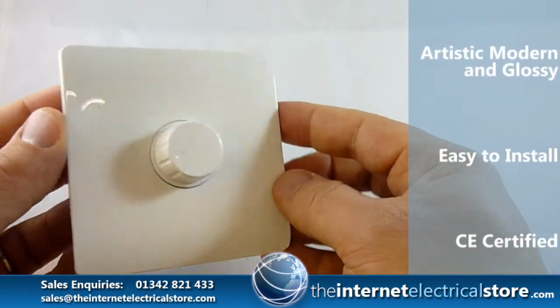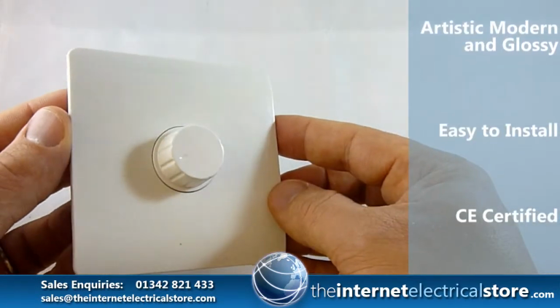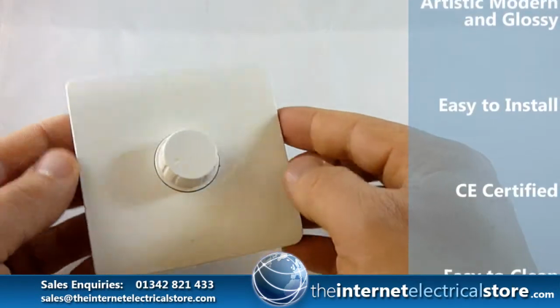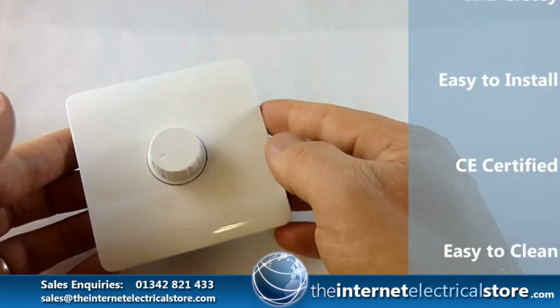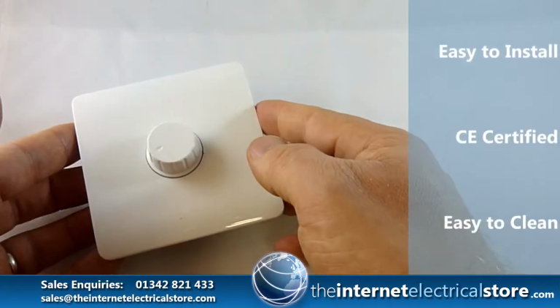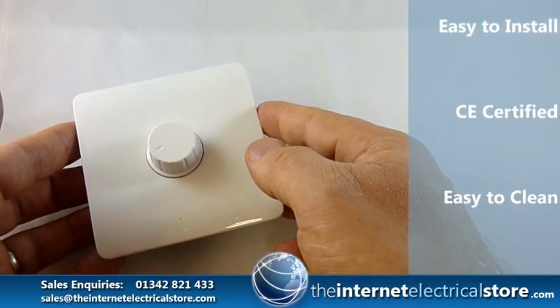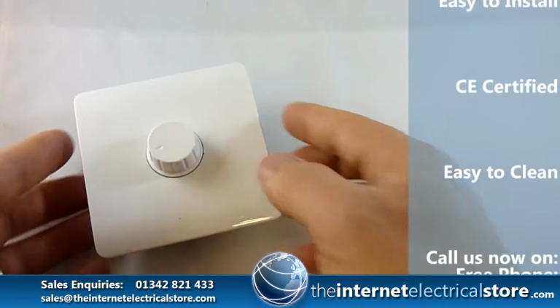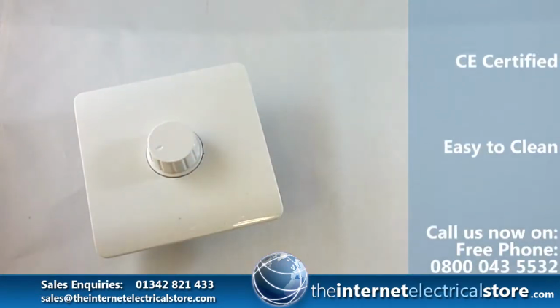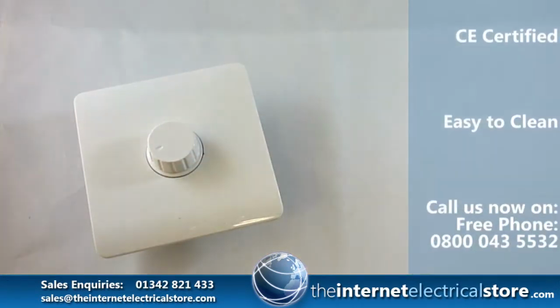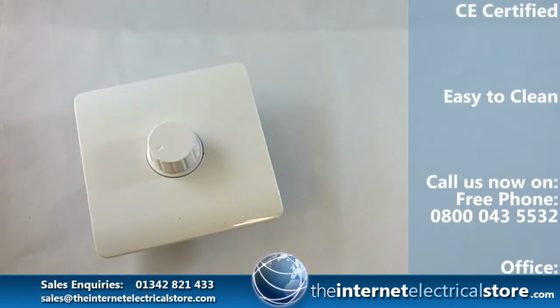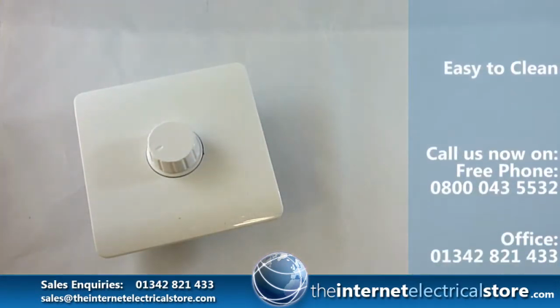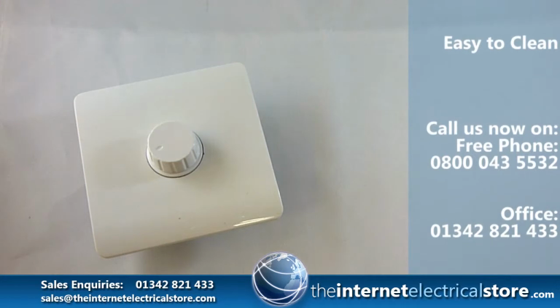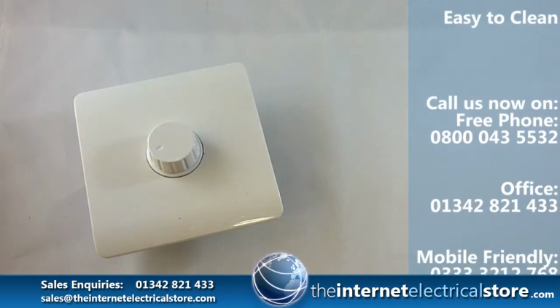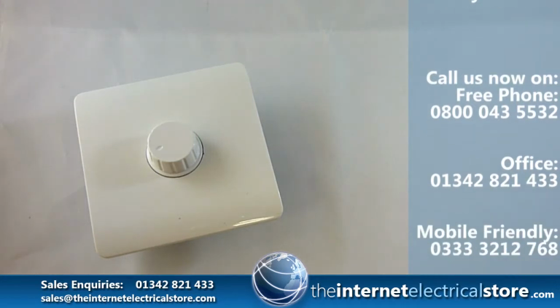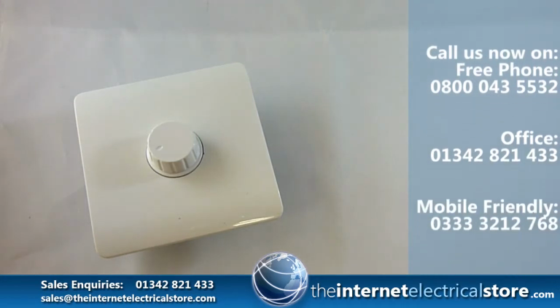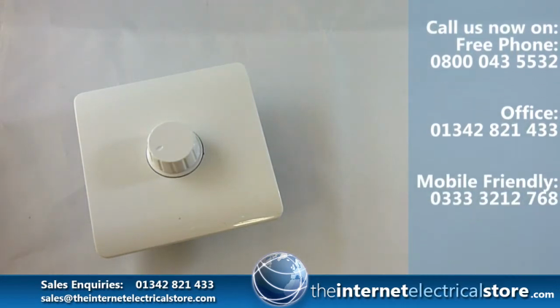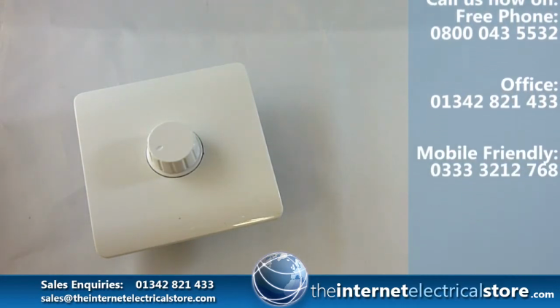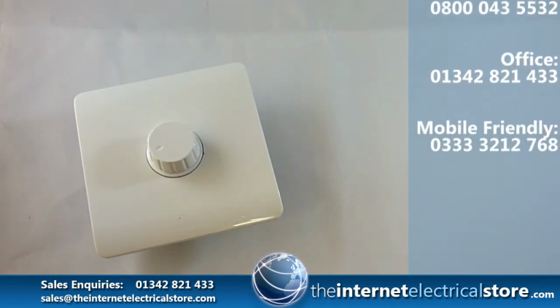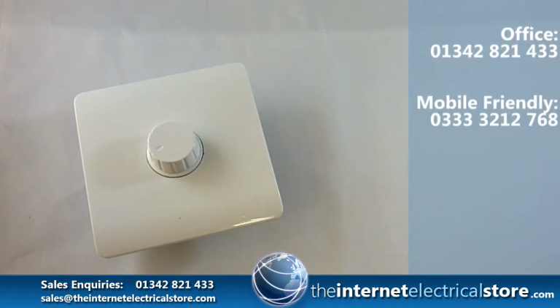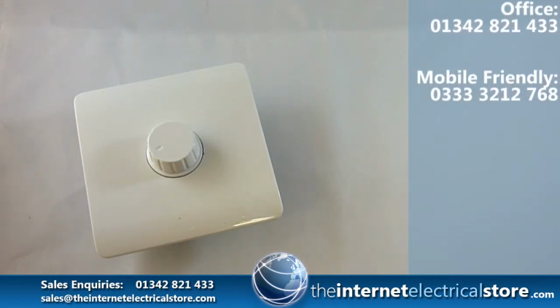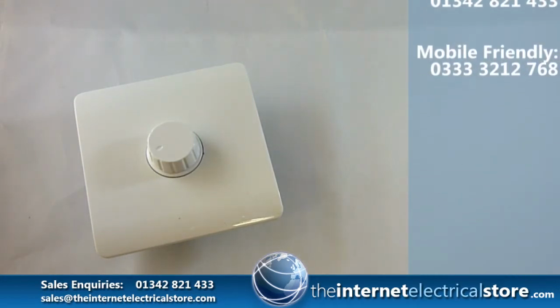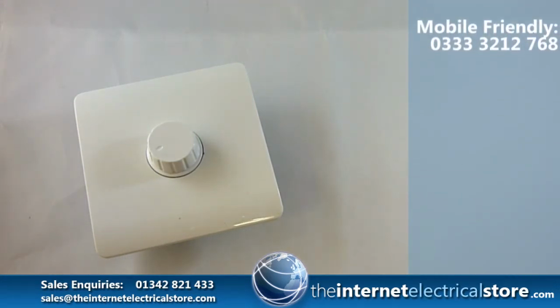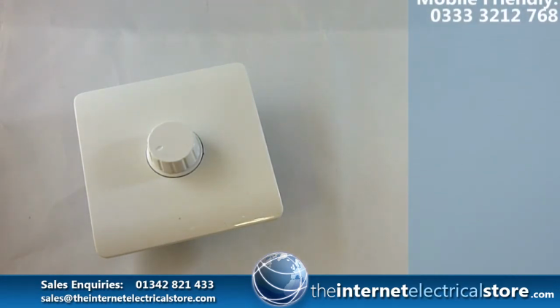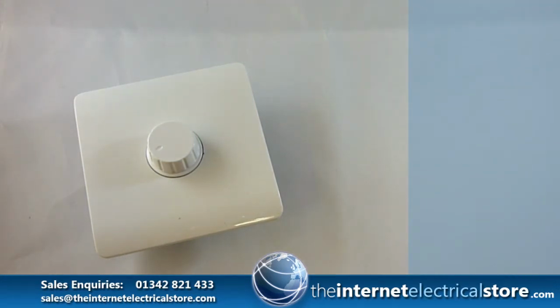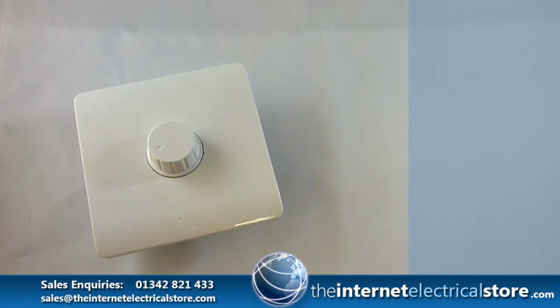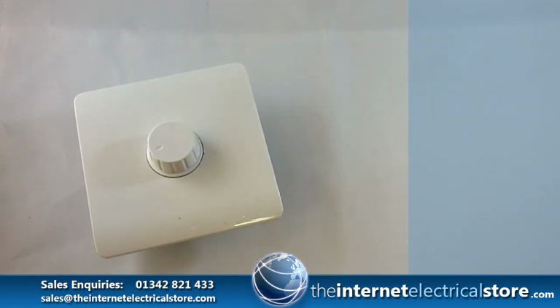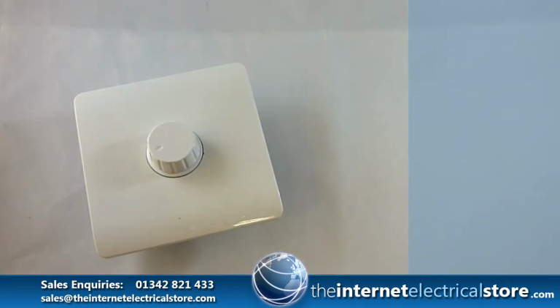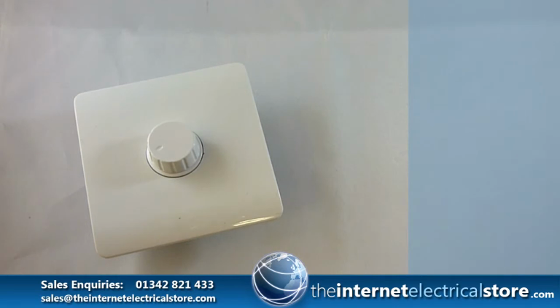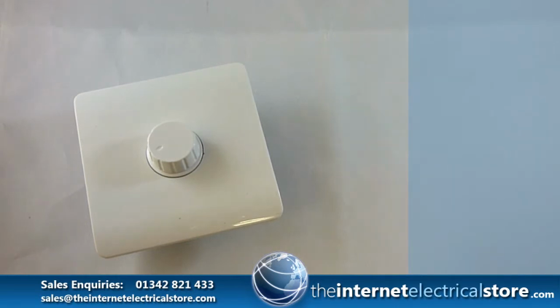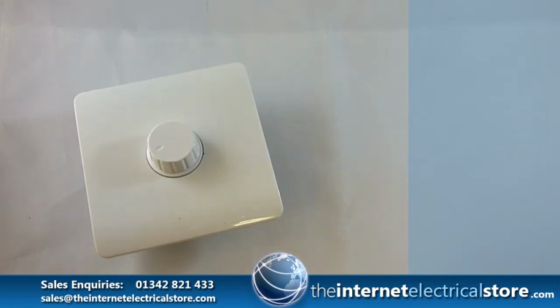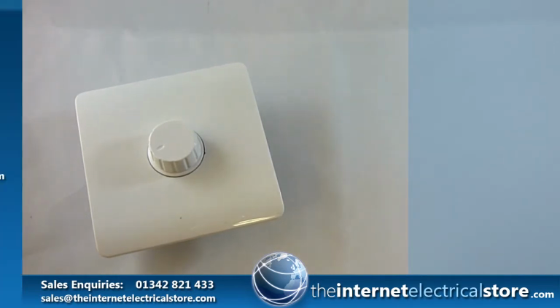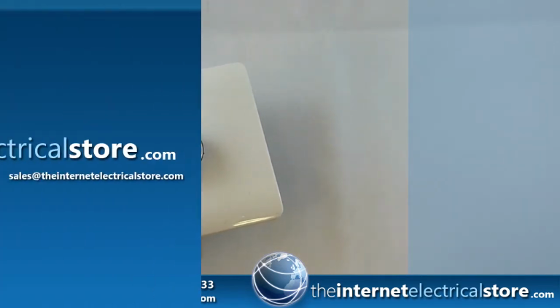If you've got any other questions at all, feel free to call us on 0800 043 5532 freephone, or 01342 821 433.